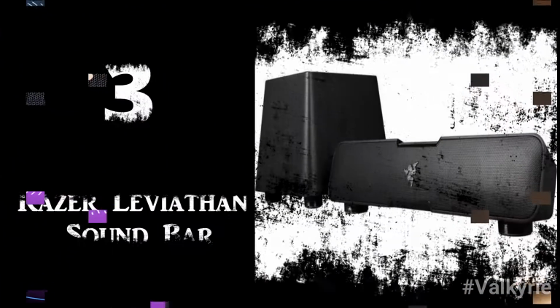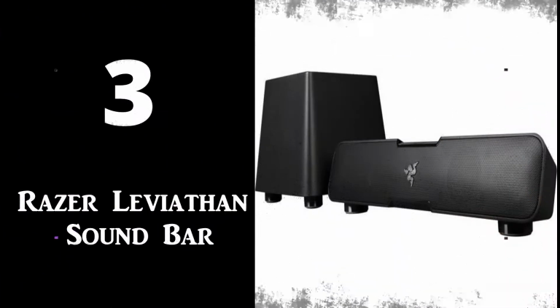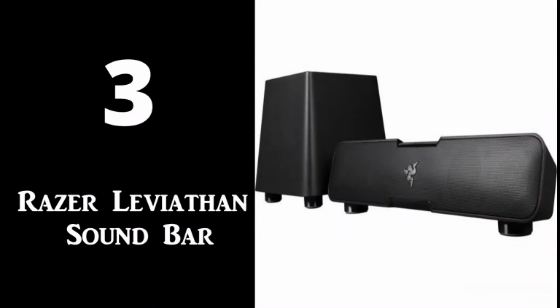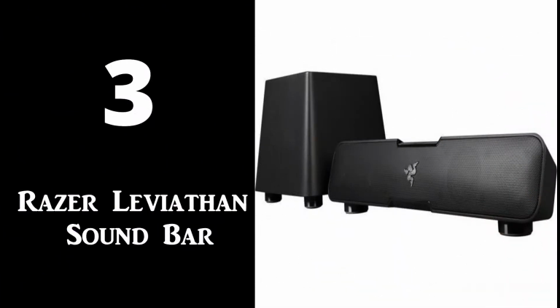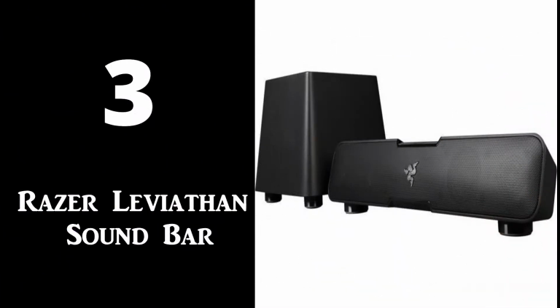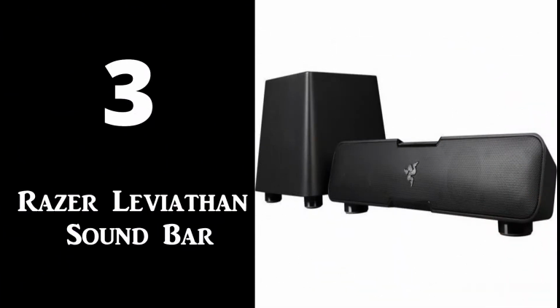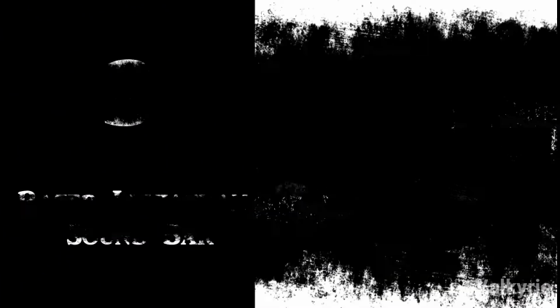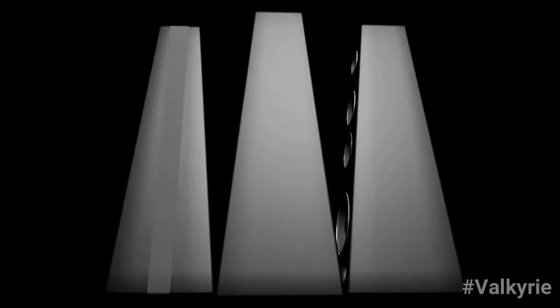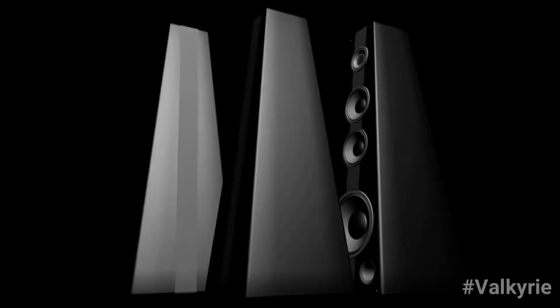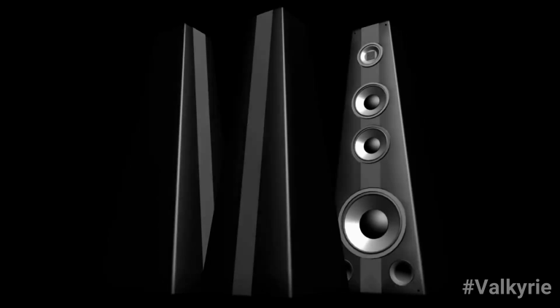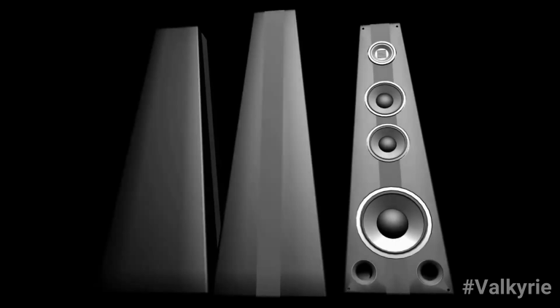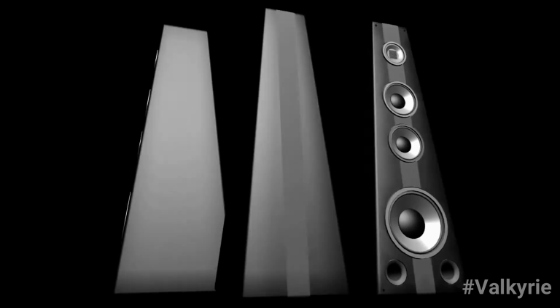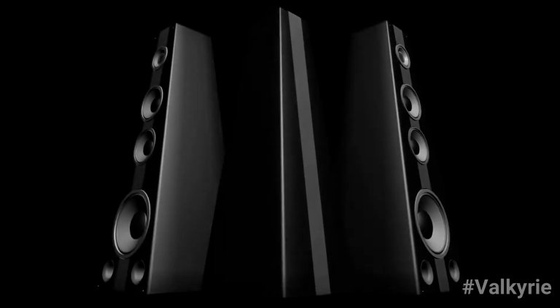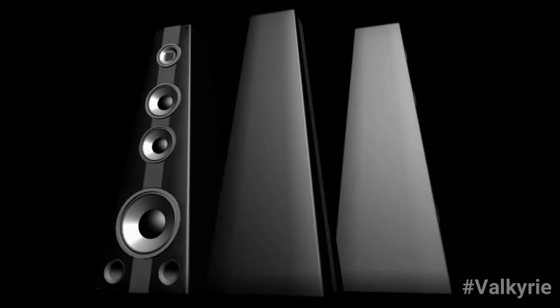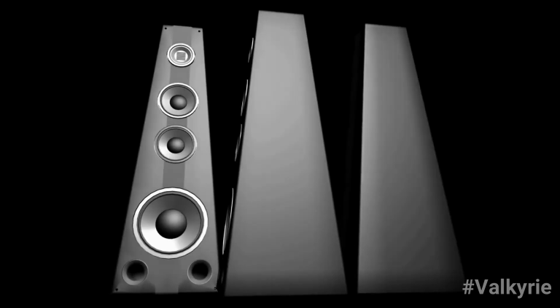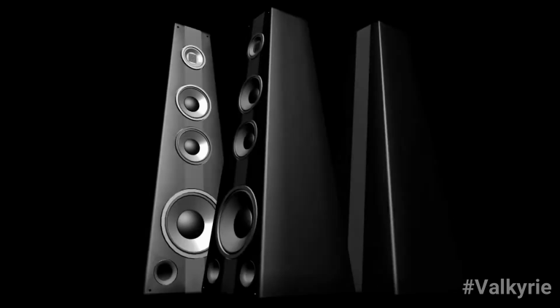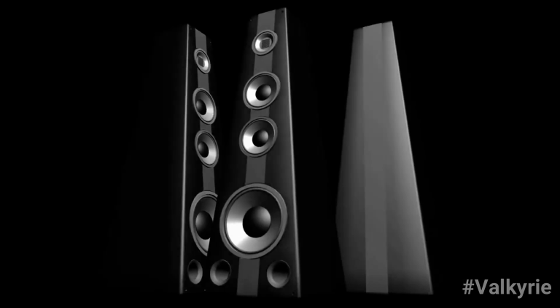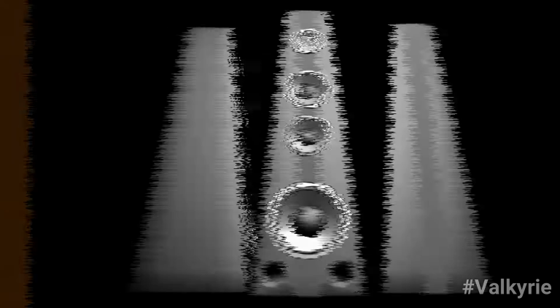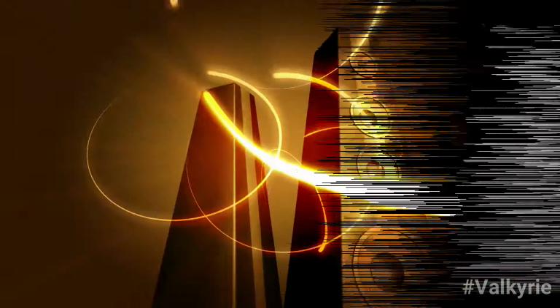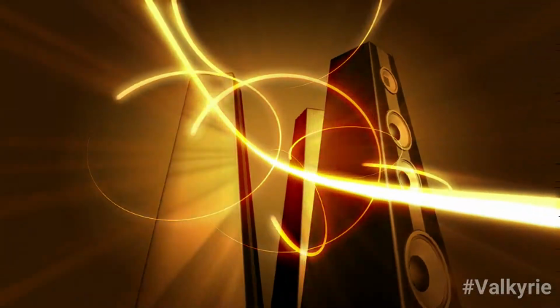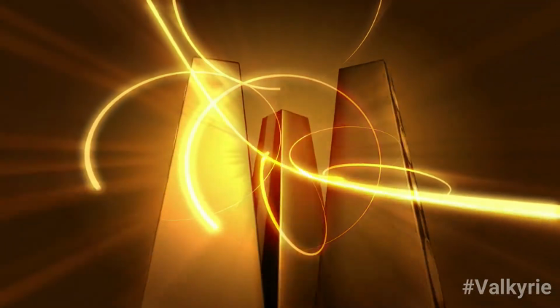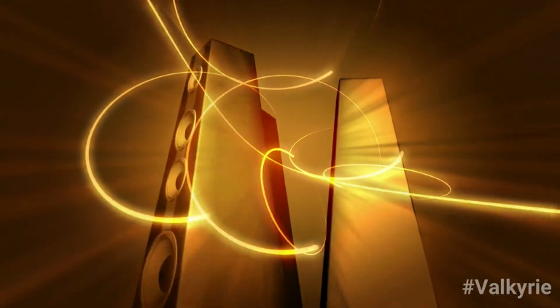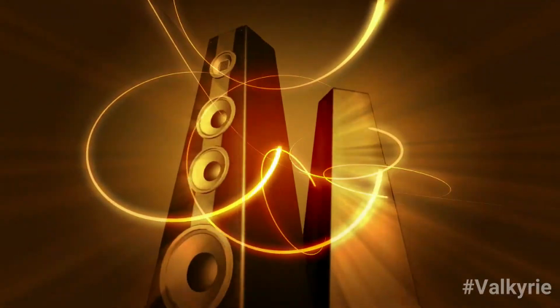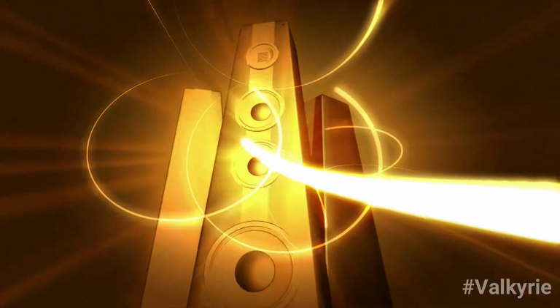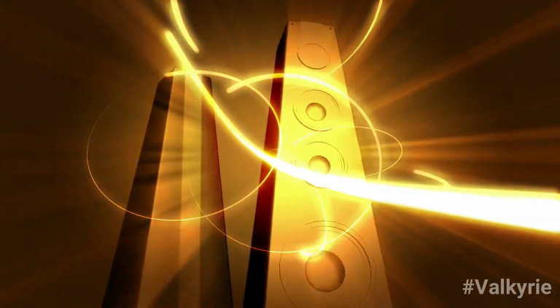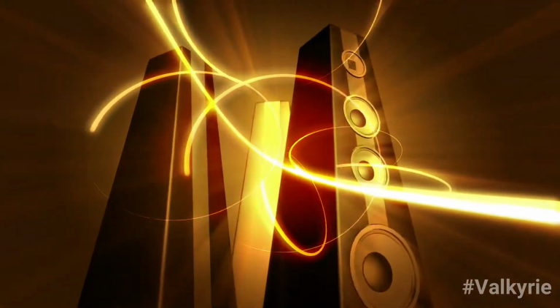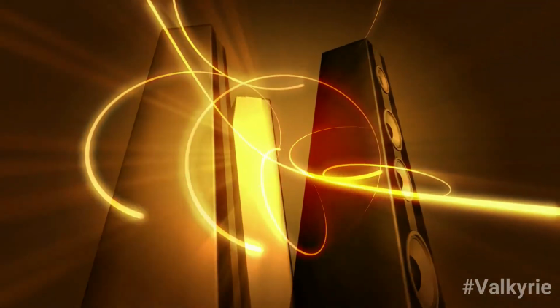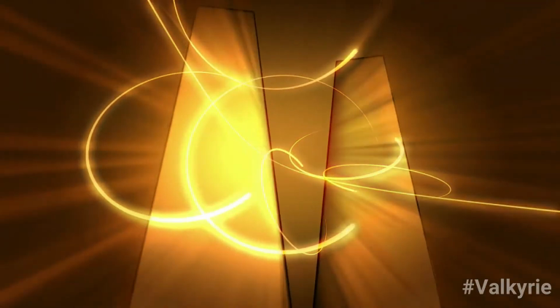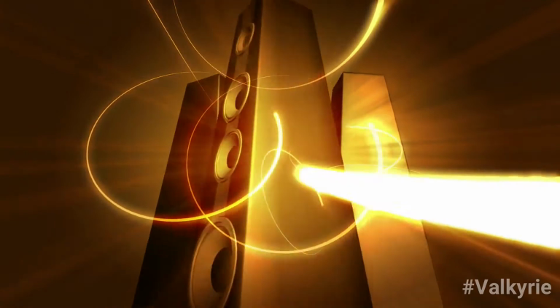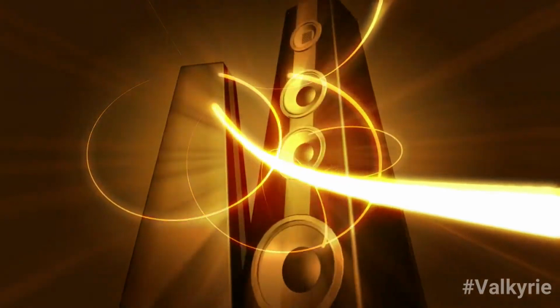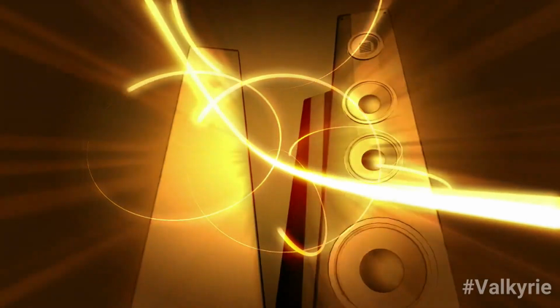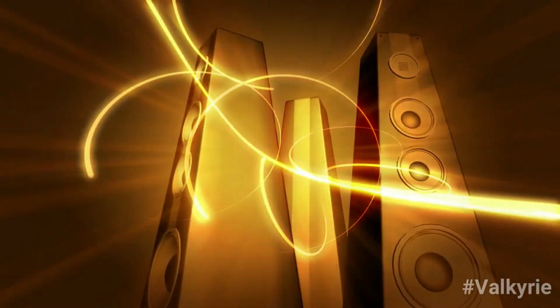Number 3: The Razer Leviathan Soundbar. If you want immersive sound, you'll need to sacrifice some desk space to accomplish your goals. This speaker set offers wired or wireless inputs to keep the clutter down while having enough room for the rest of your peripherals.